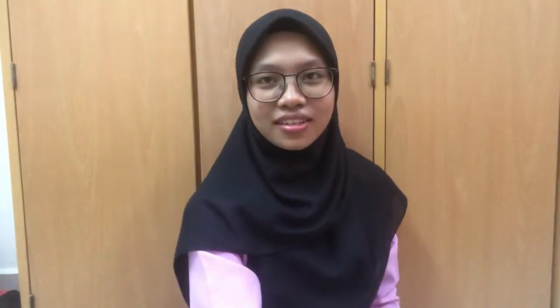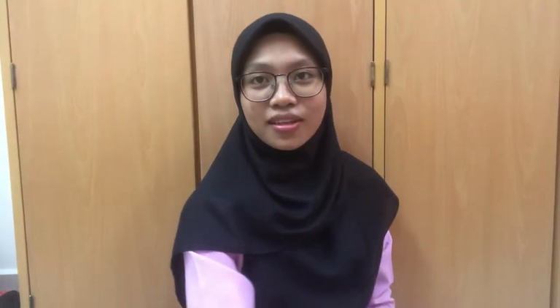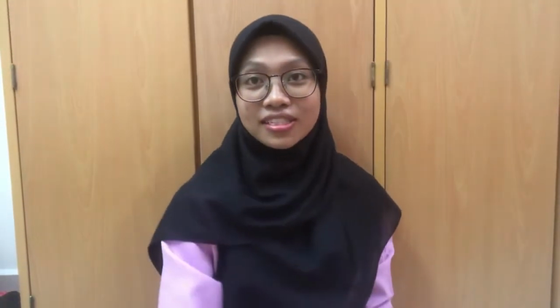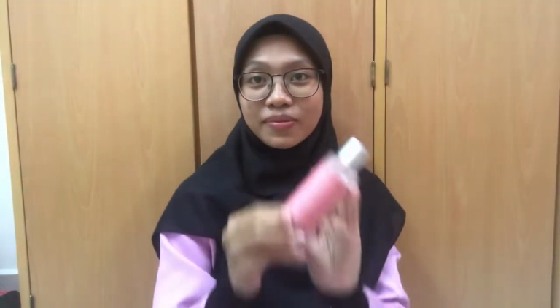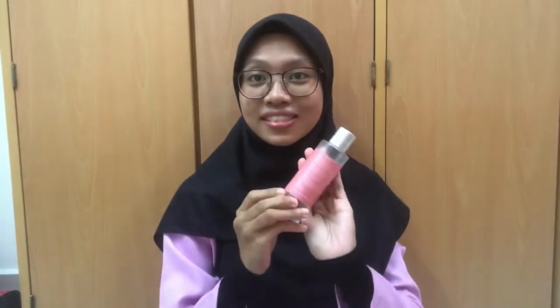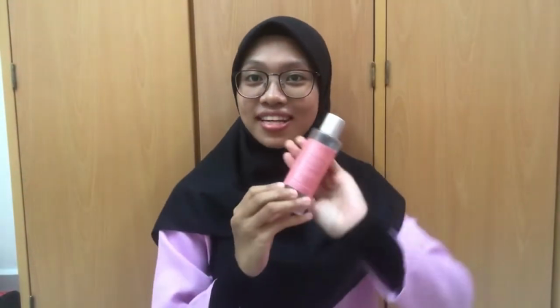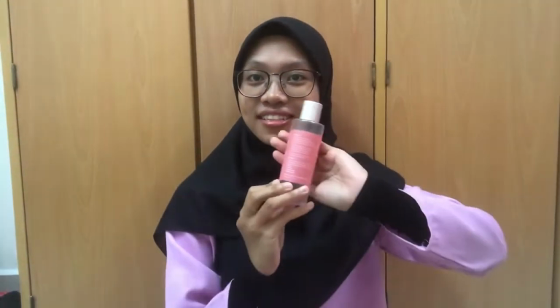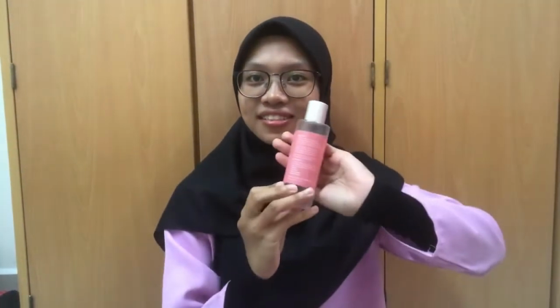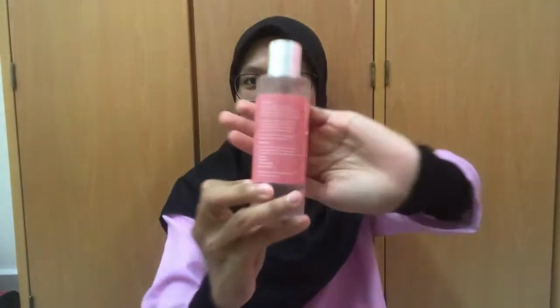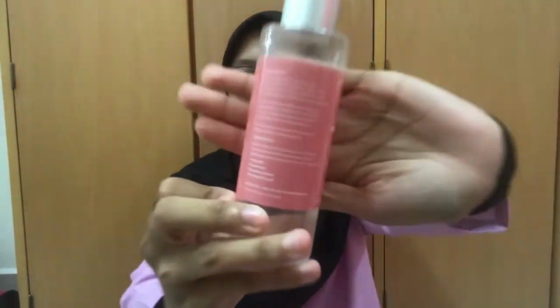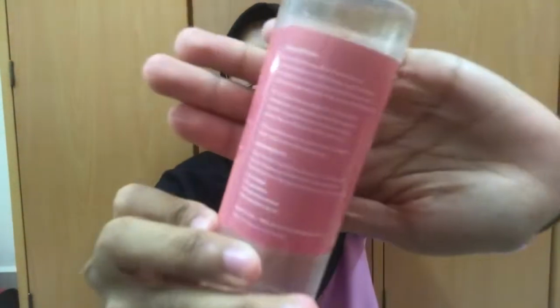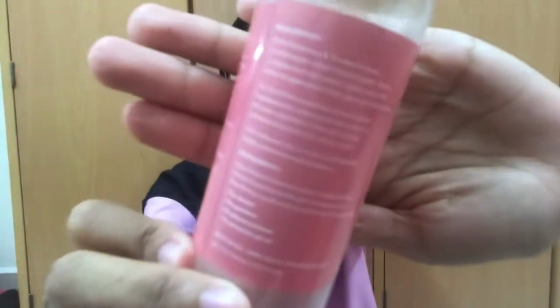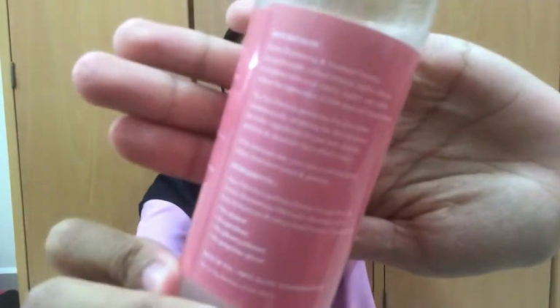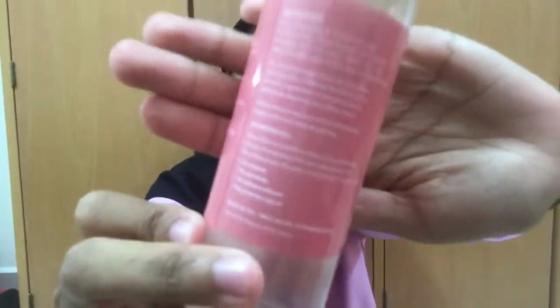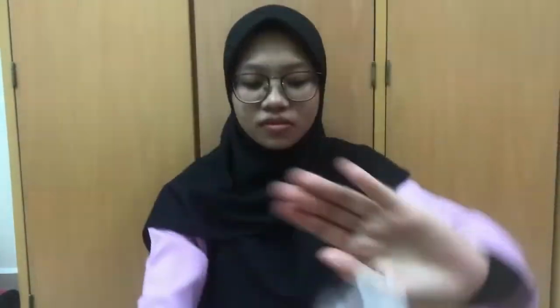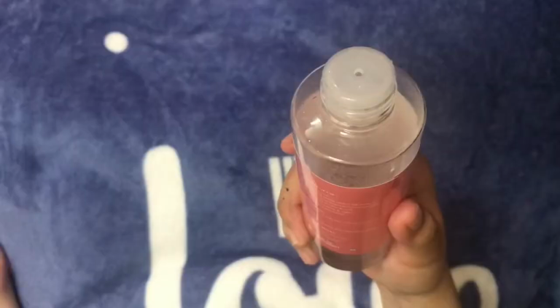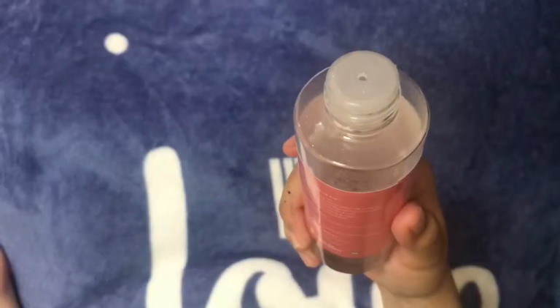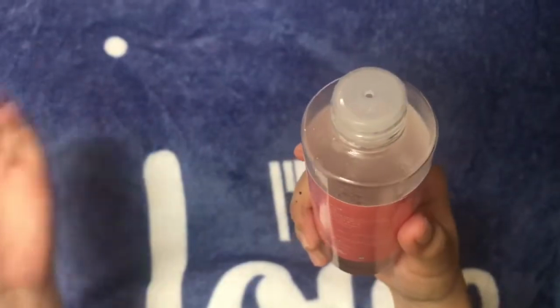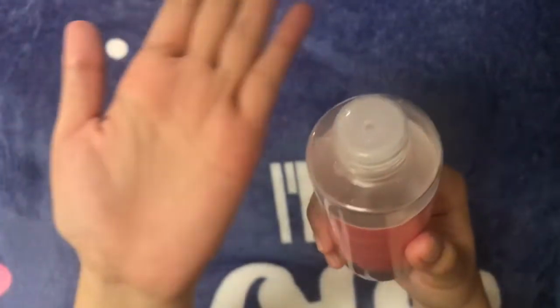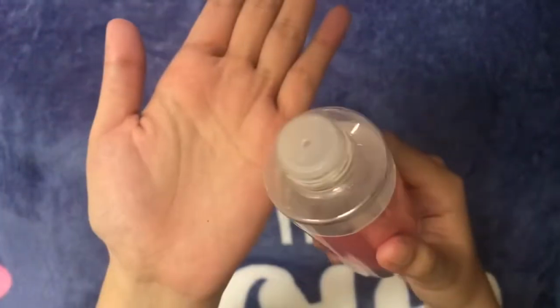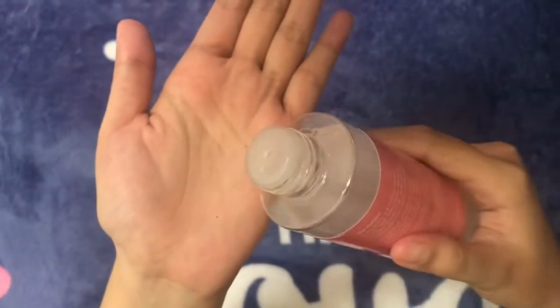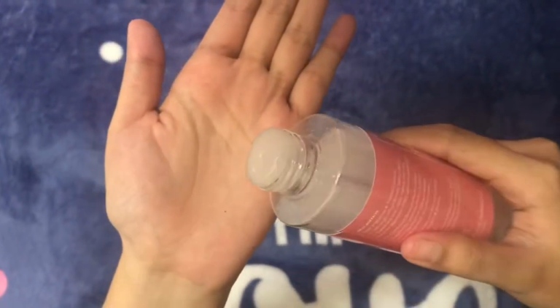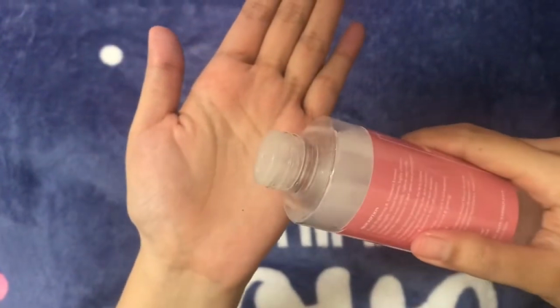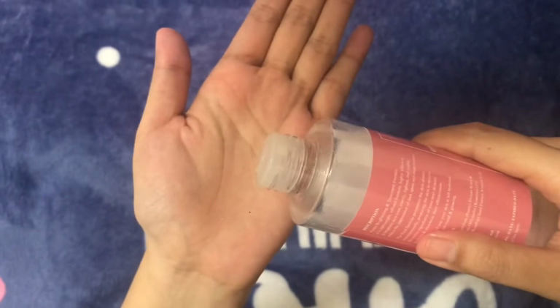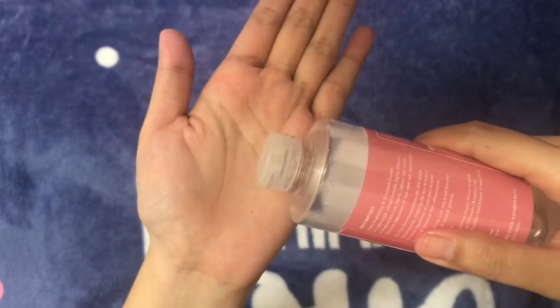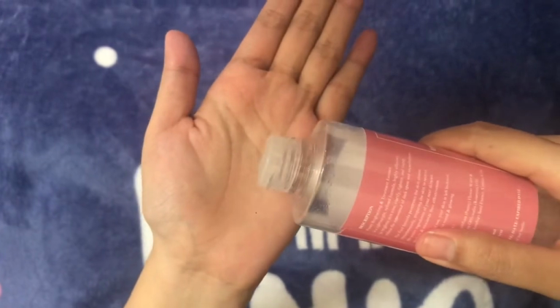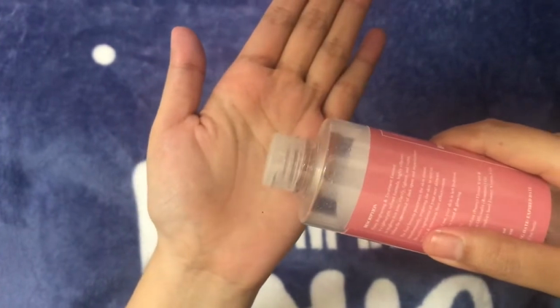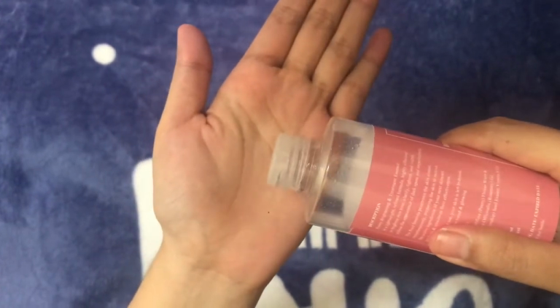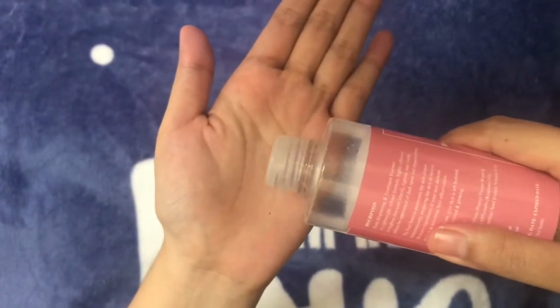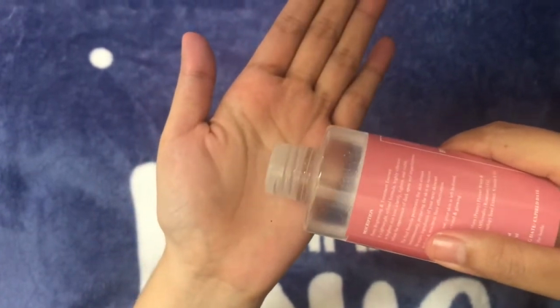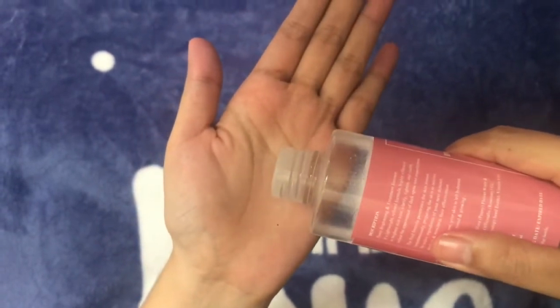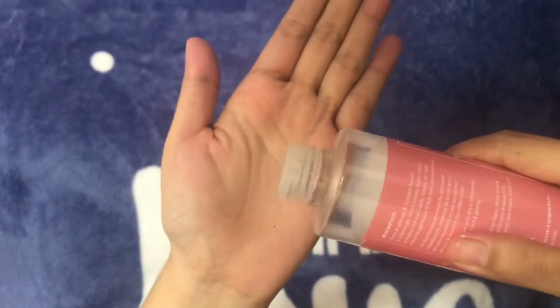Third step is essence. Essences are the height of the Korean skincare routine. These liquids lend a major boost in moisture.